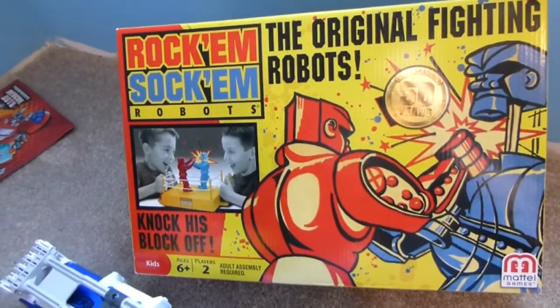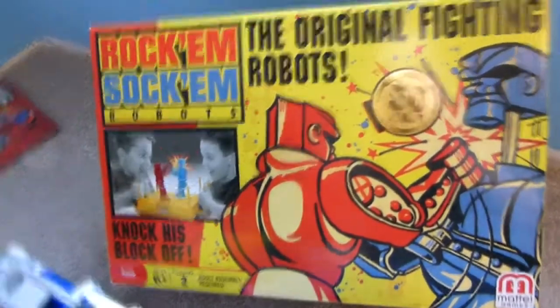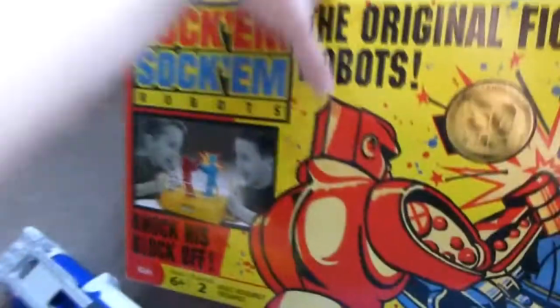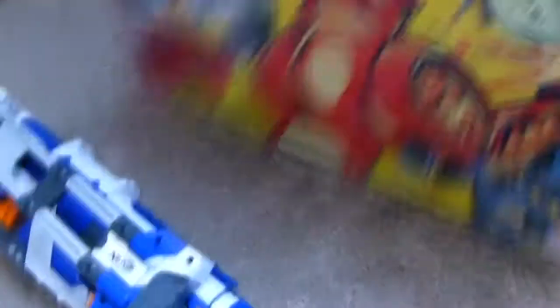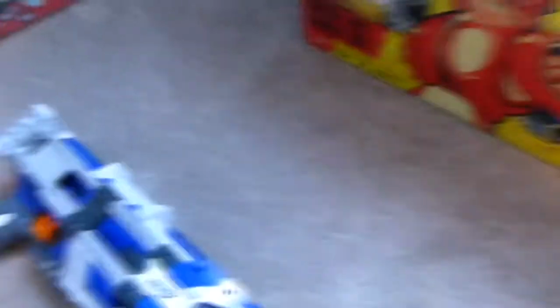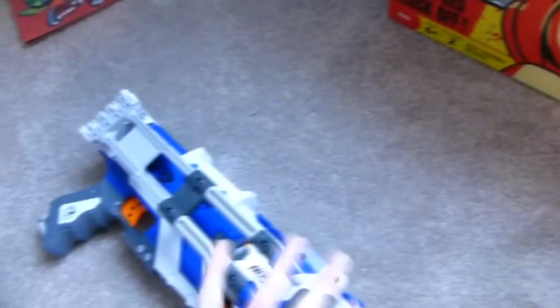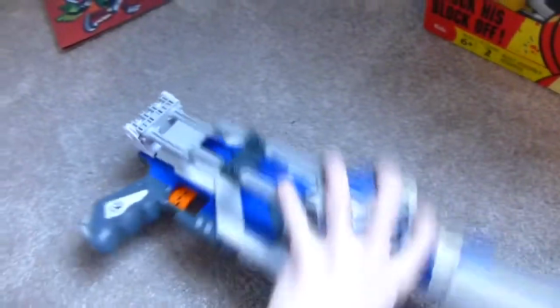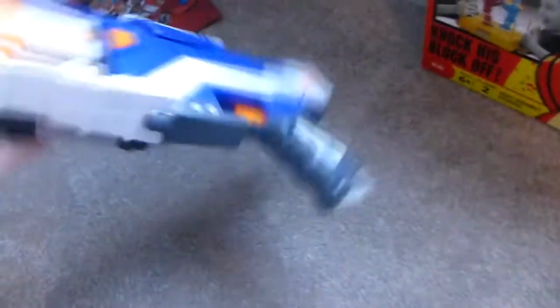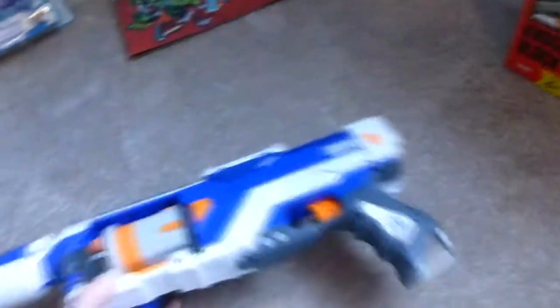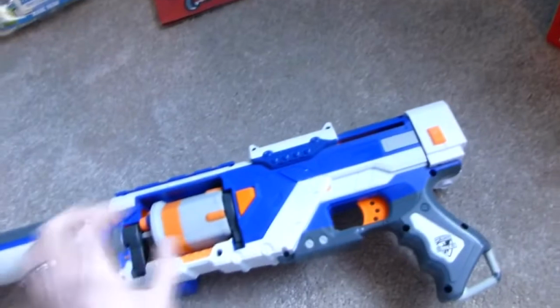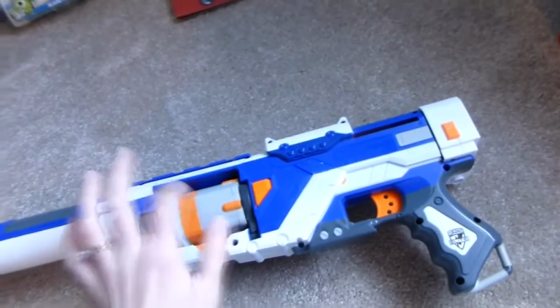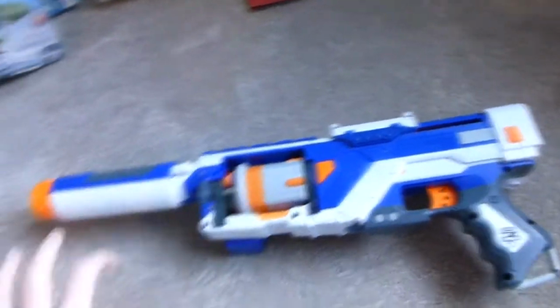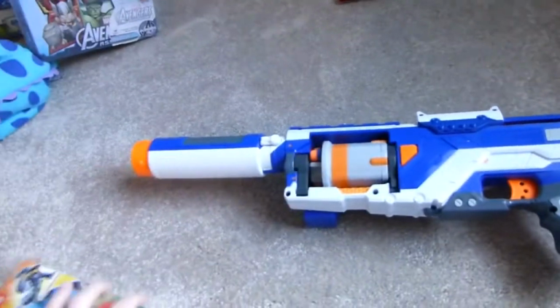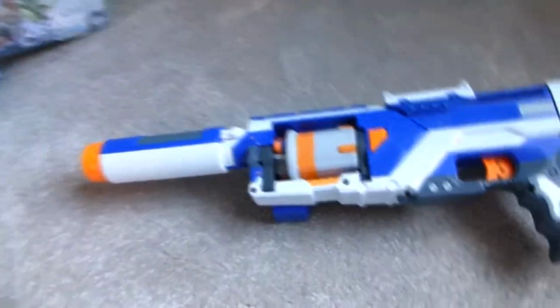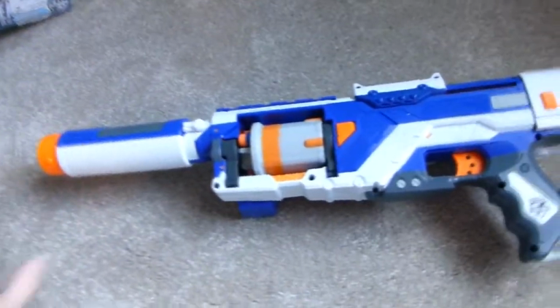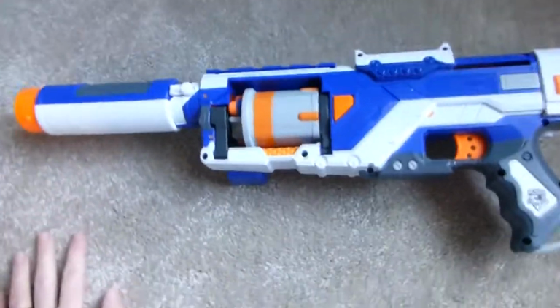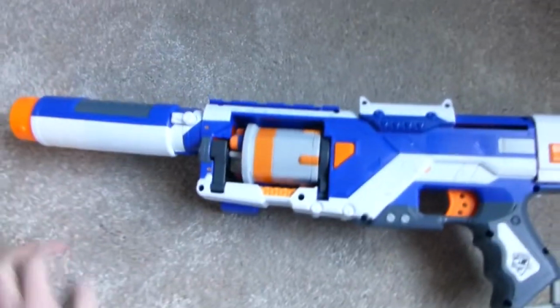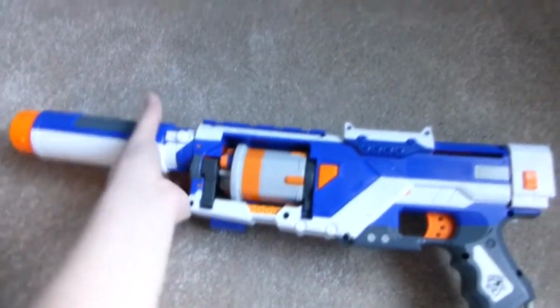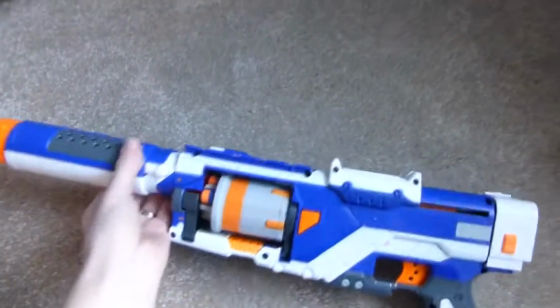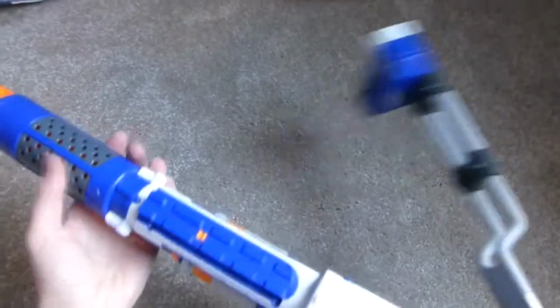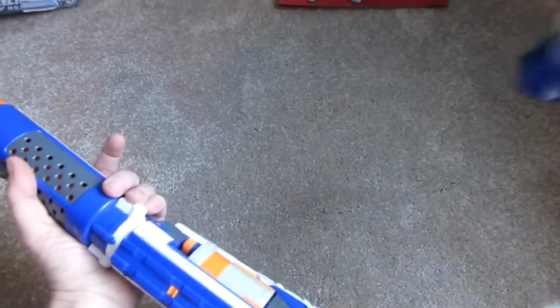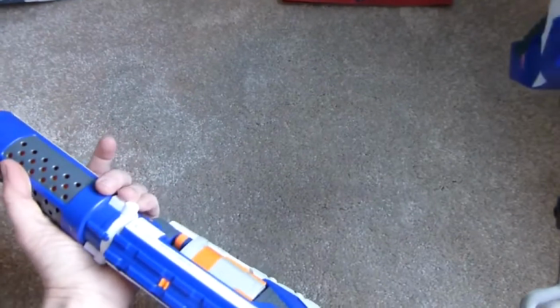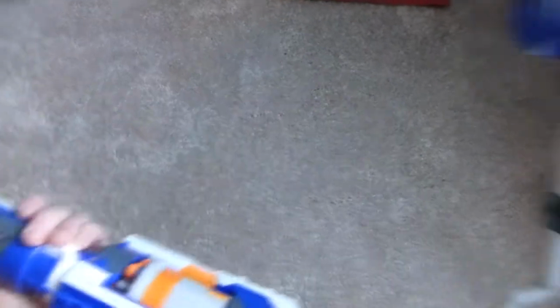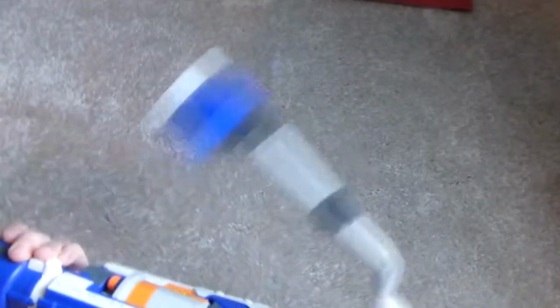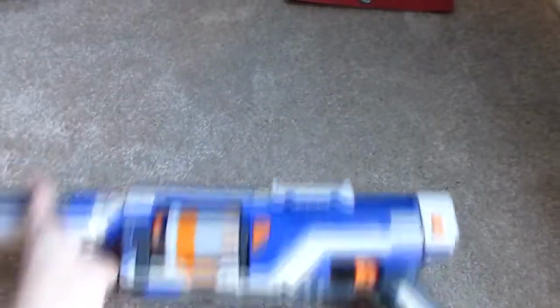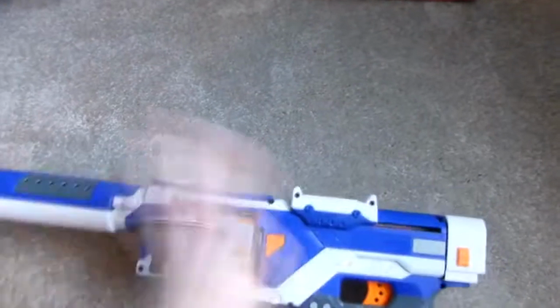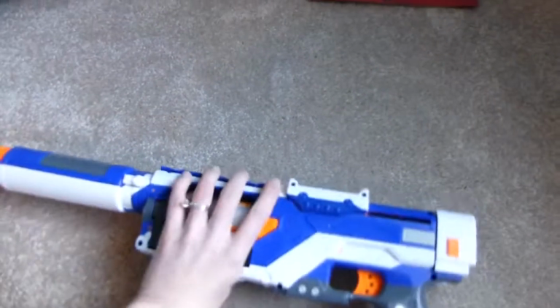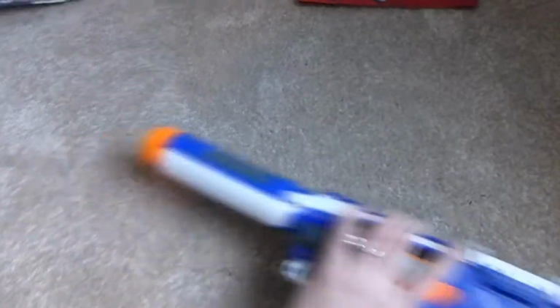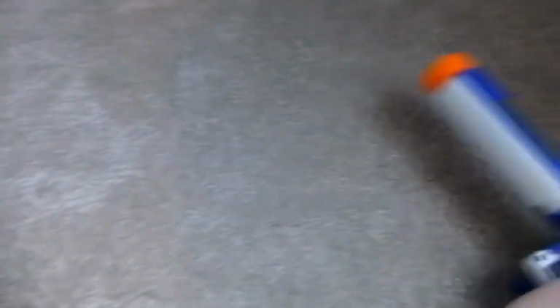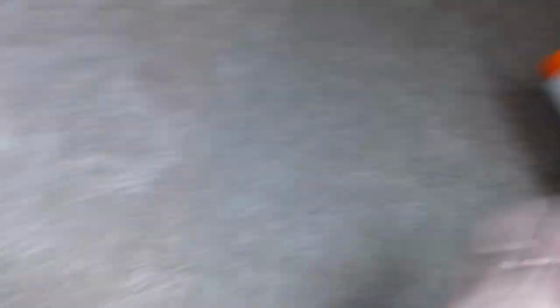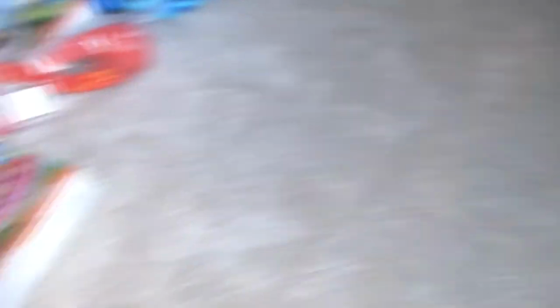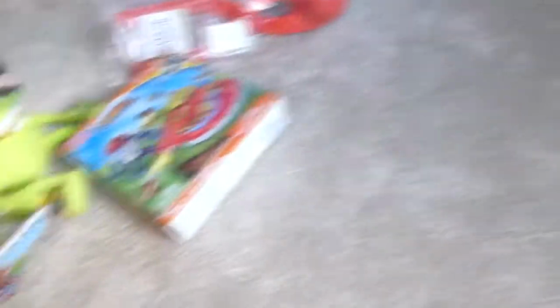I wasn't too crazy about this one but he loves it. I was kind of hoping he'd get a bow and arrow like Haley, but it's like a Nerf shooter kind of thing. He loves it, and I told him the second he aims it at a person he's done with it — so he's been really good about that.